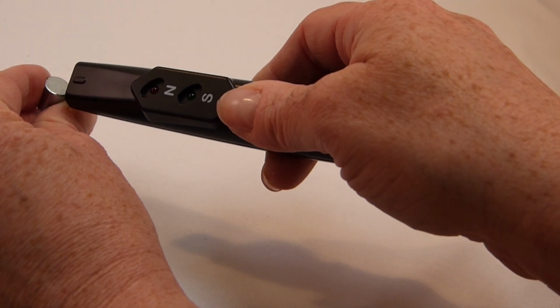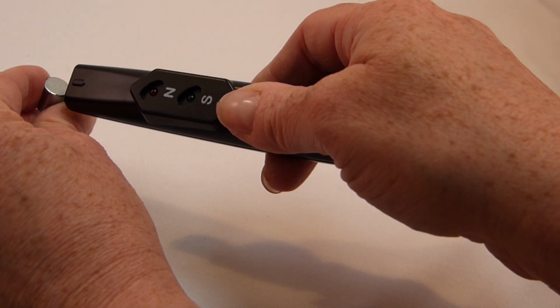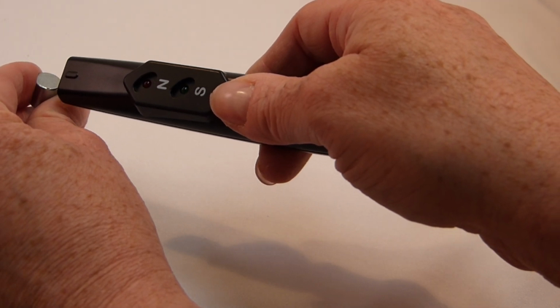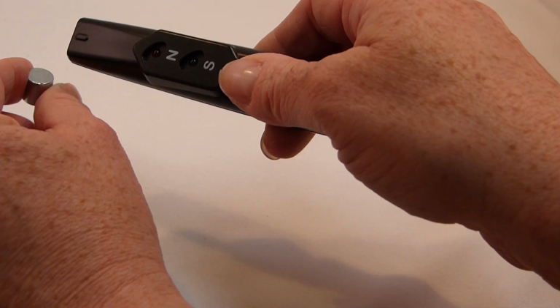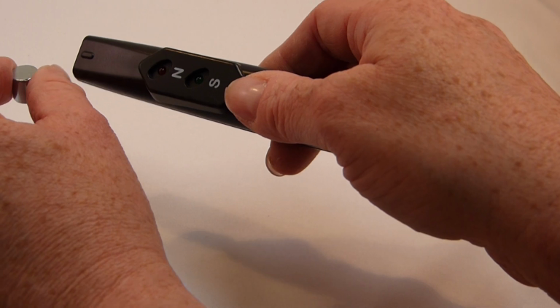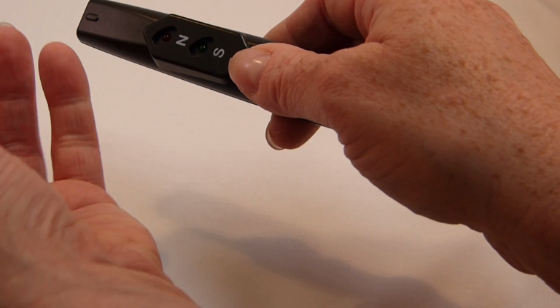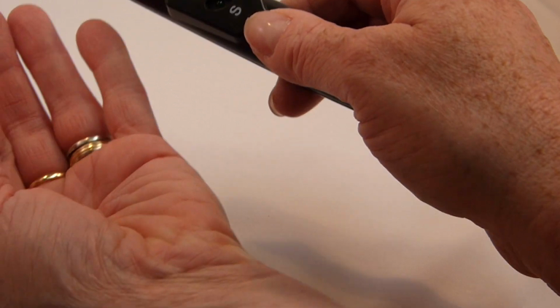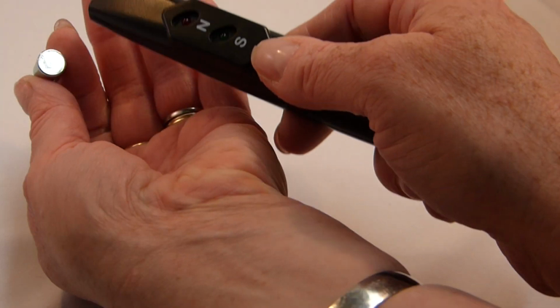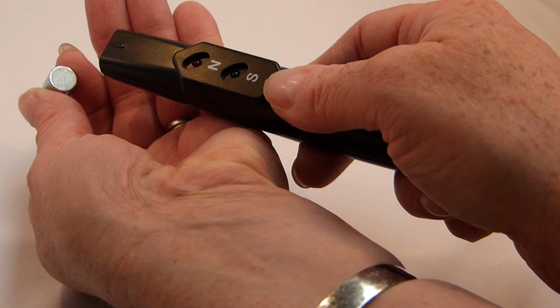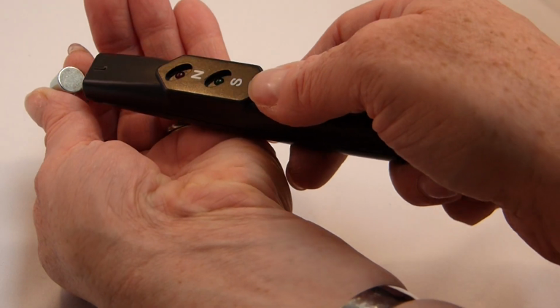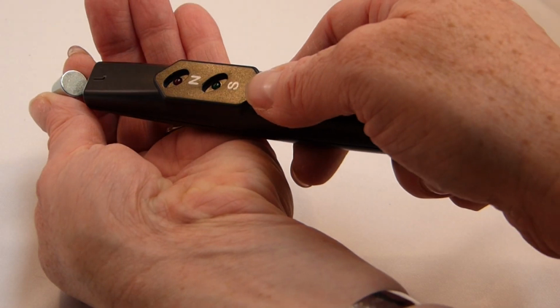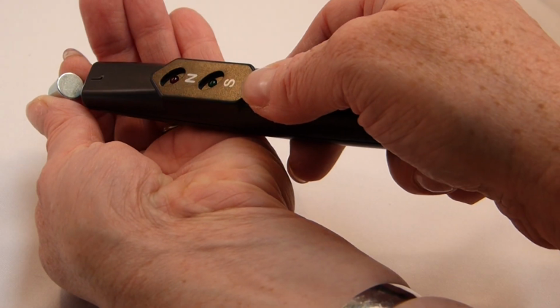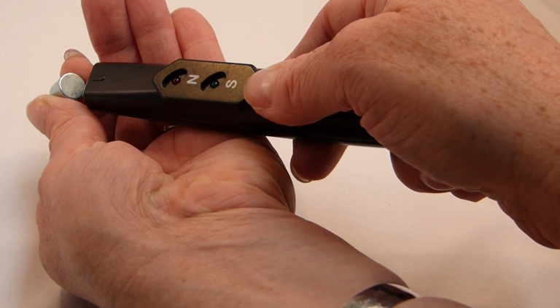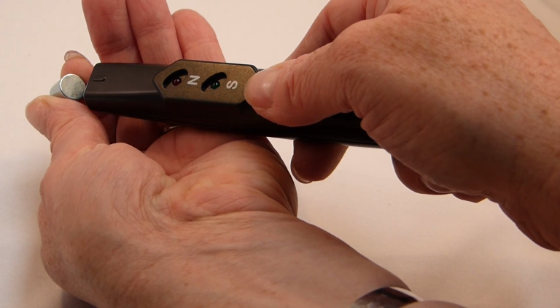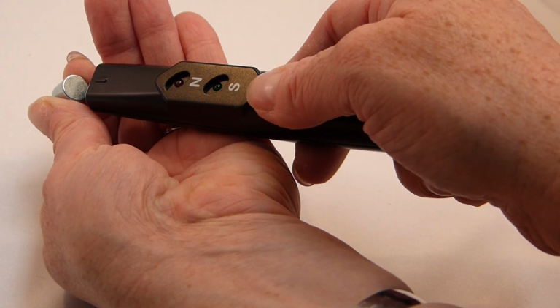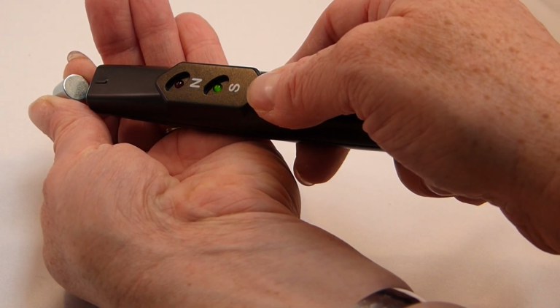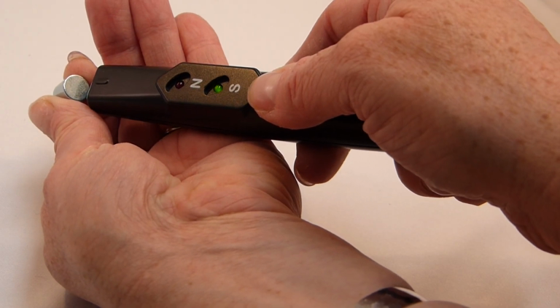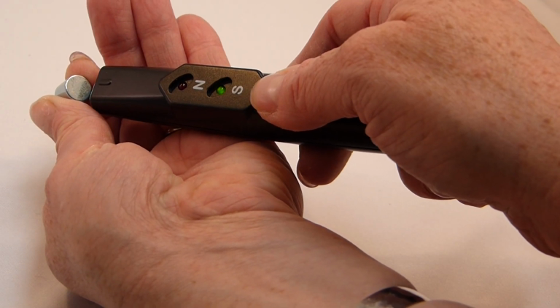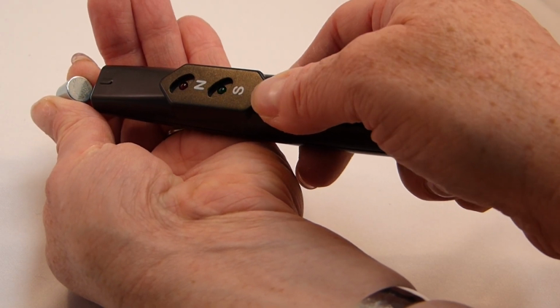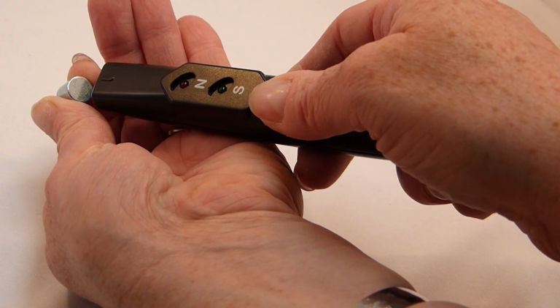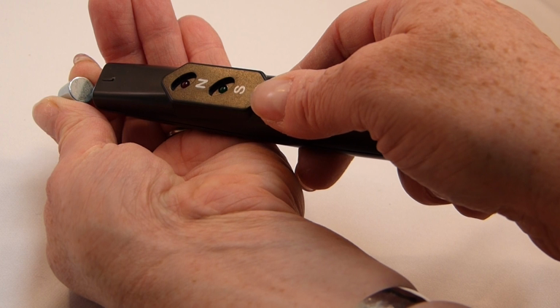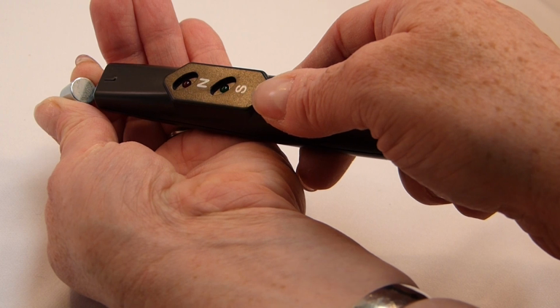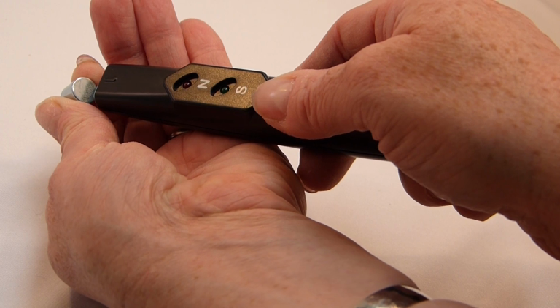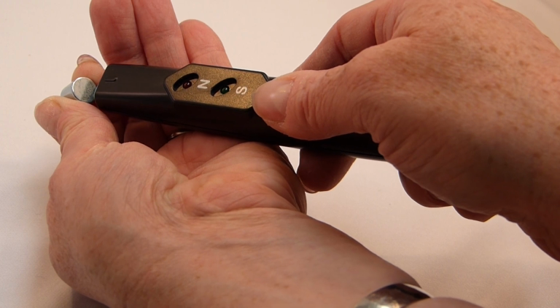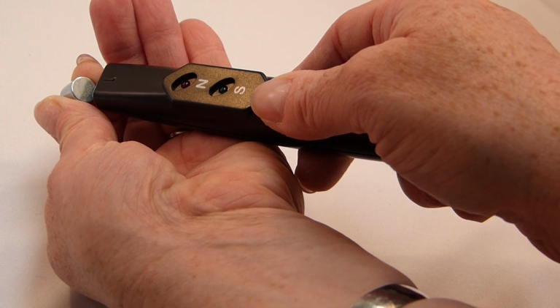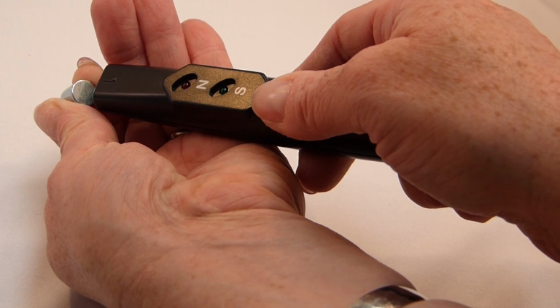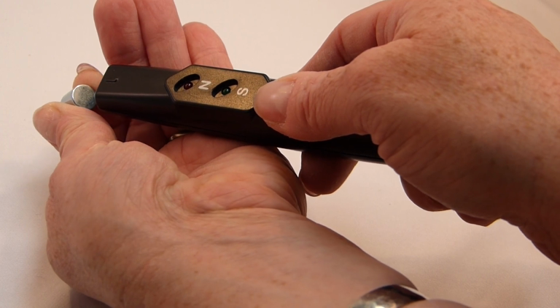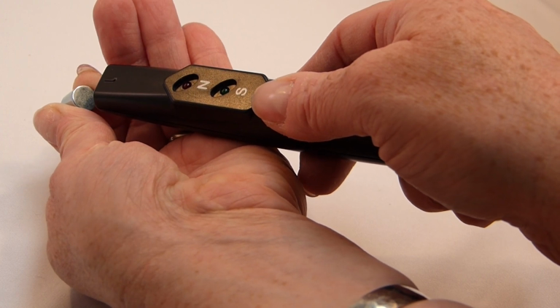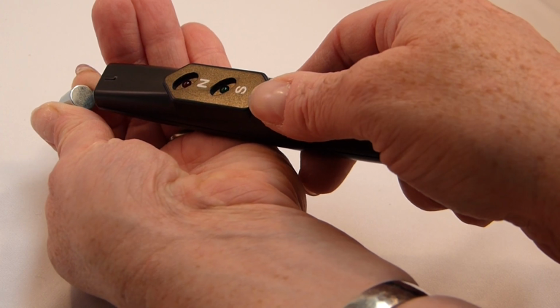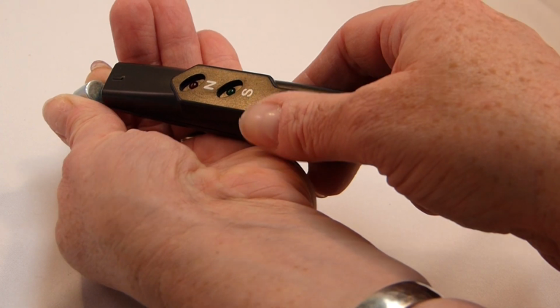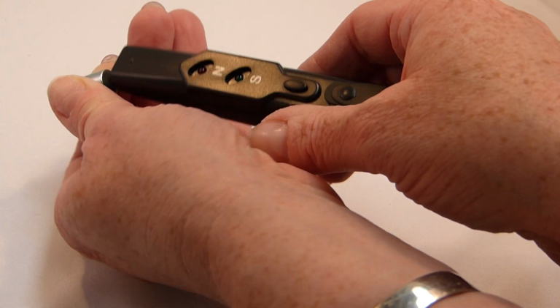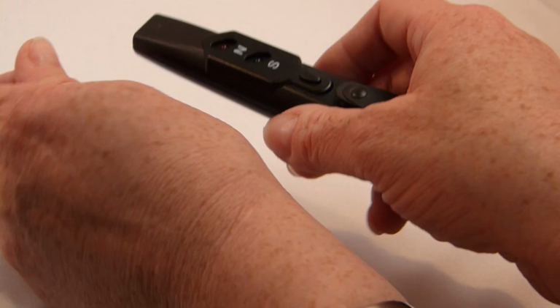To check that you've got this correct, turn it over, press the button again. That's the south pole. You now know which pole is which on your magnet.